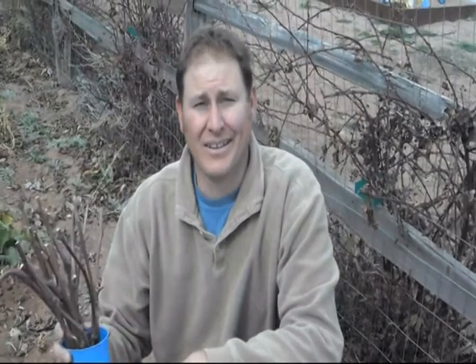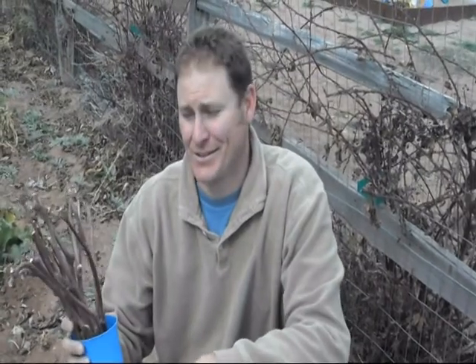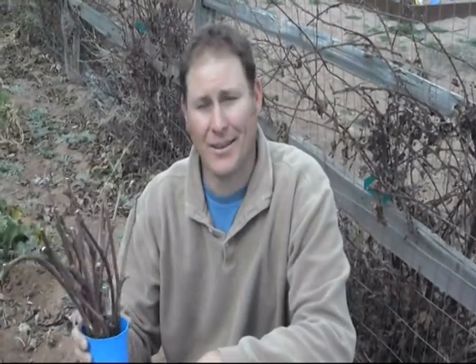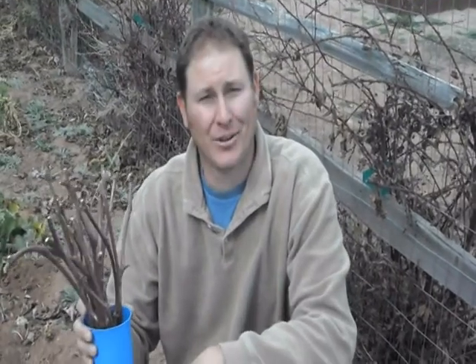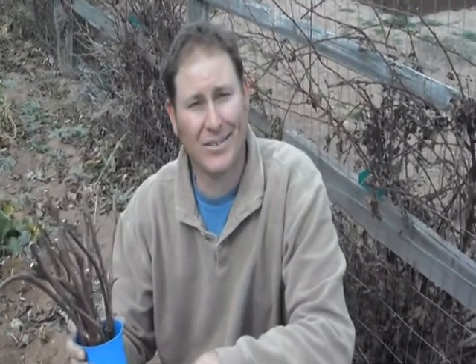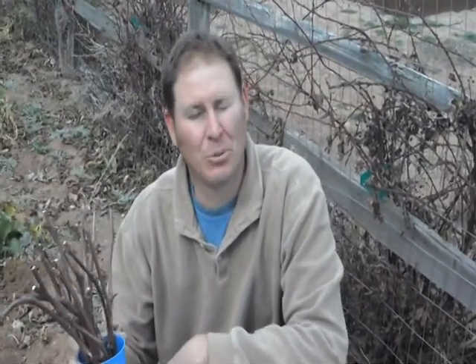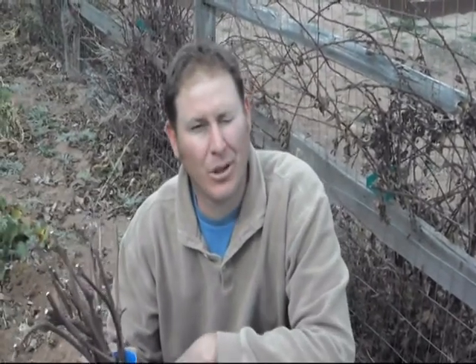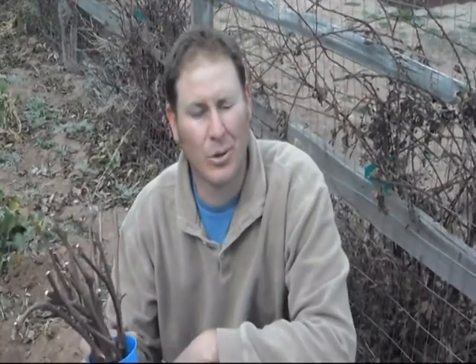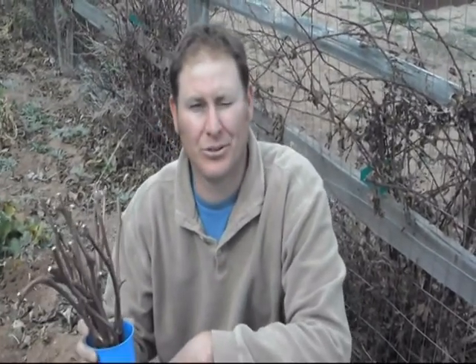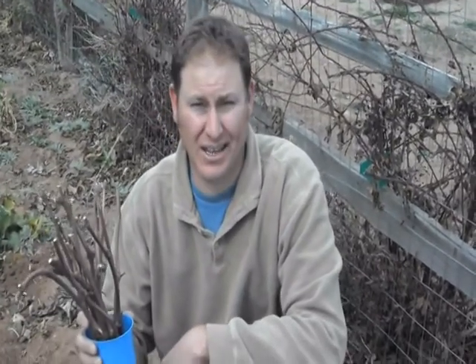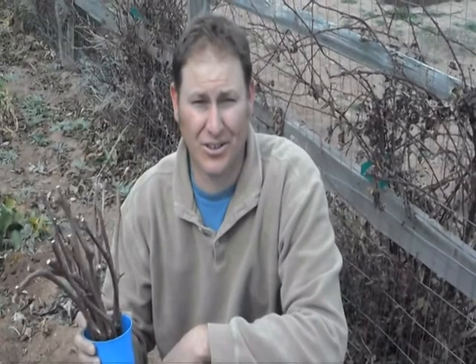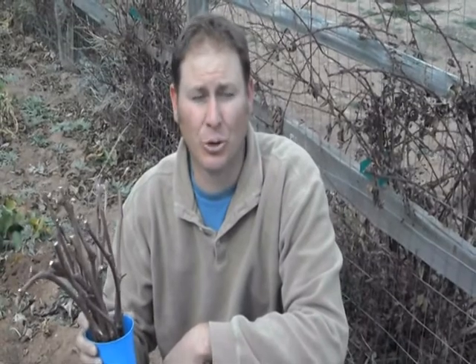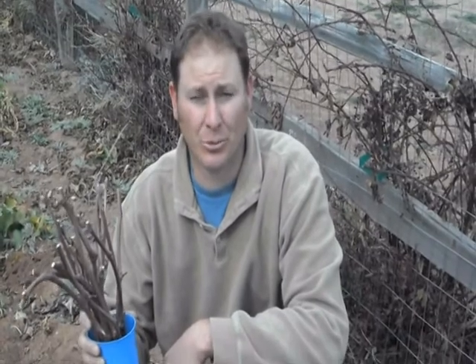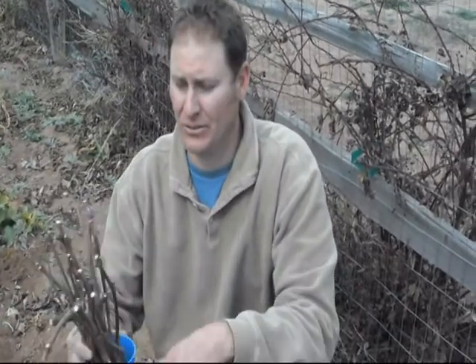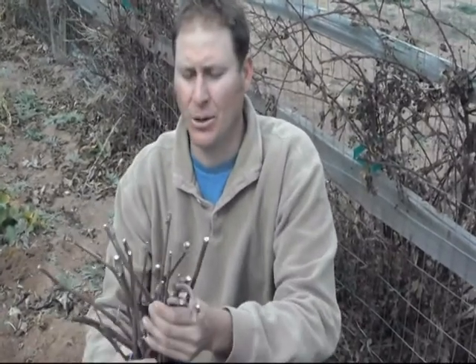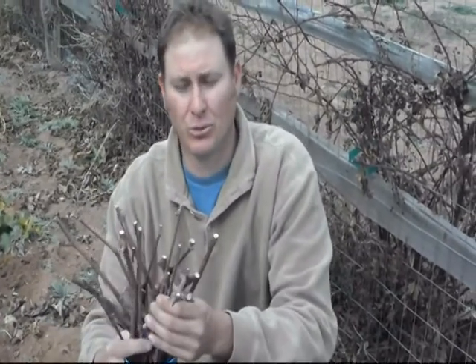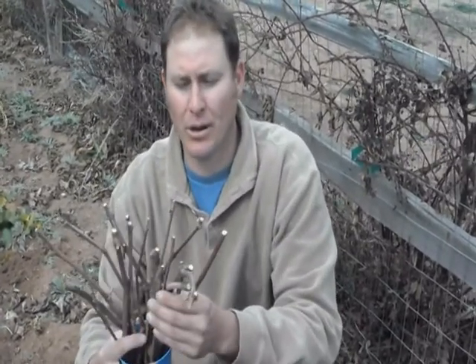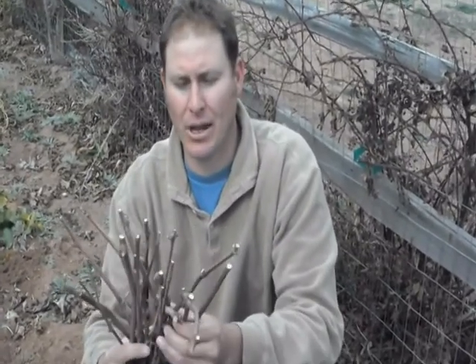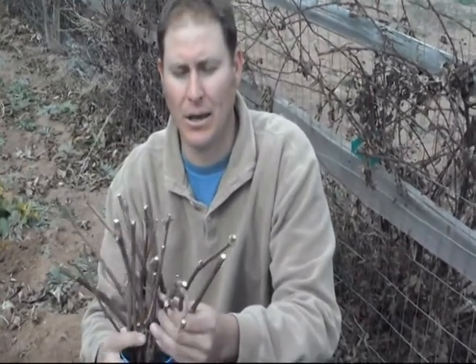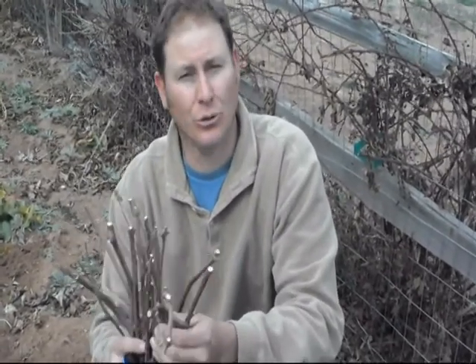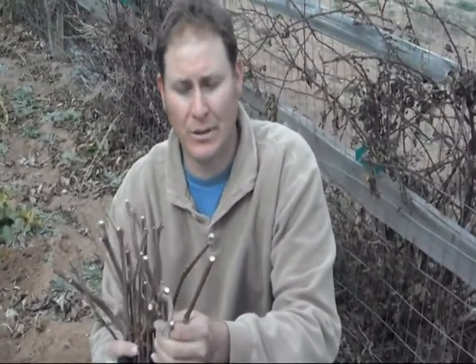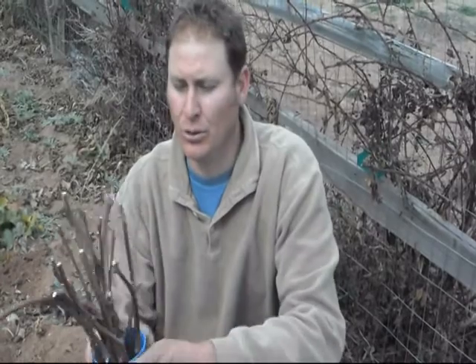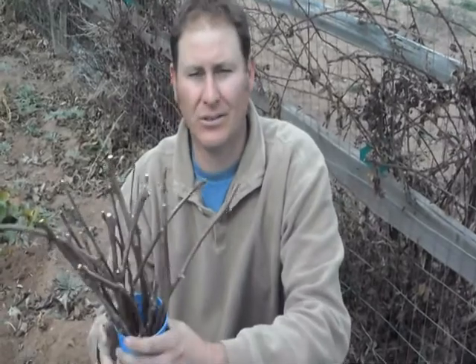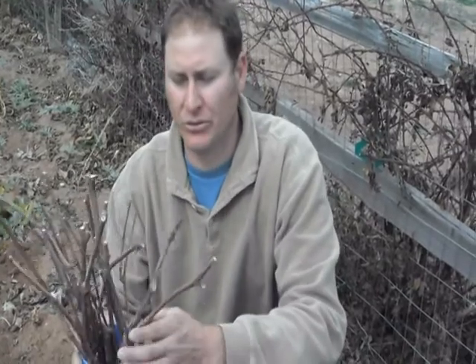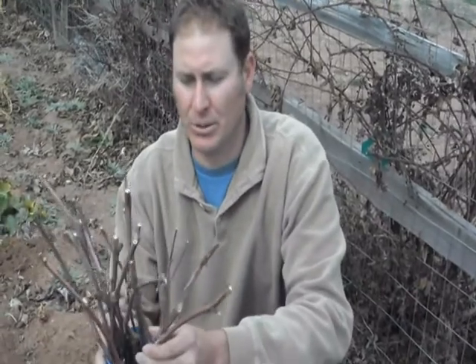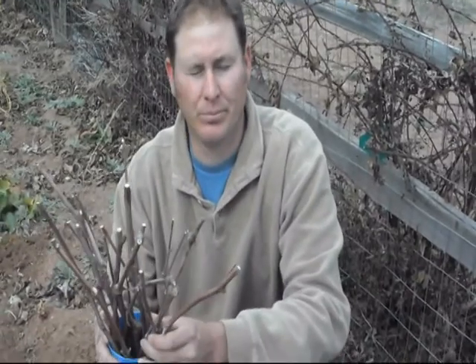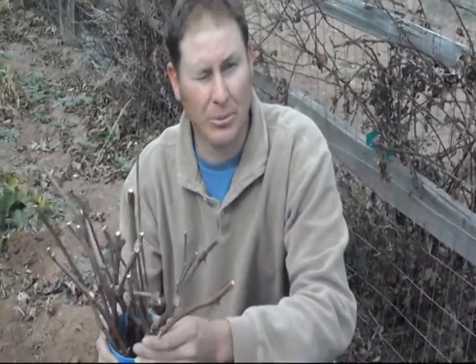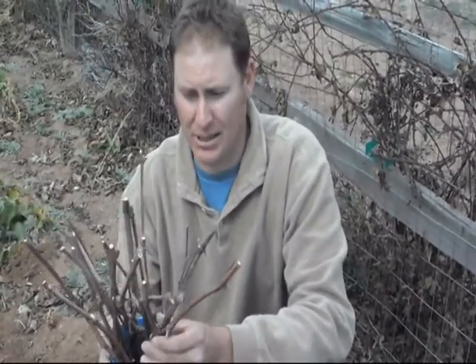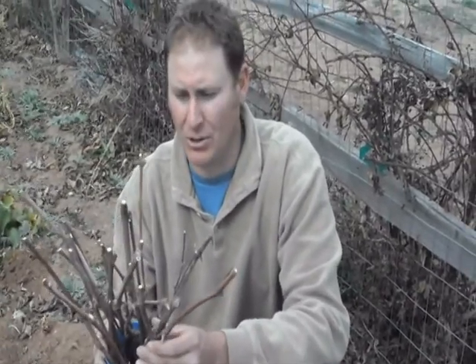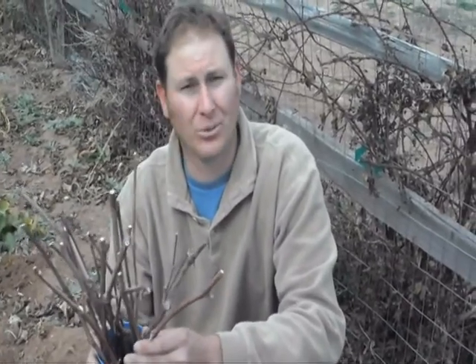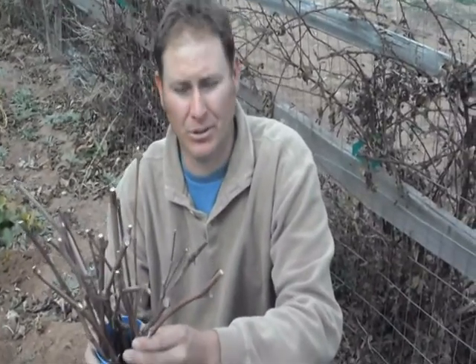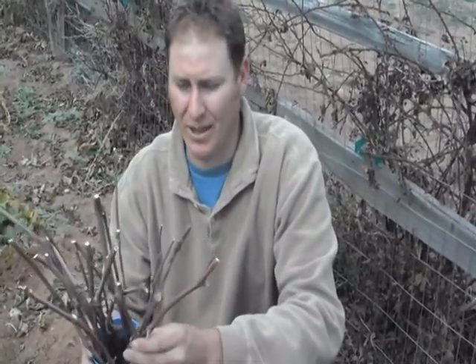Good morning guys, it's February 12th, and what we're going to do today is start some dormant hardwood cuttings. I was able to acquire a variety called Norton. Norton isn't supposed to be able to be propagated very well, so we're going to put it to the test.